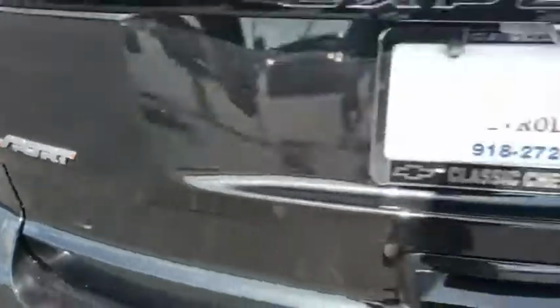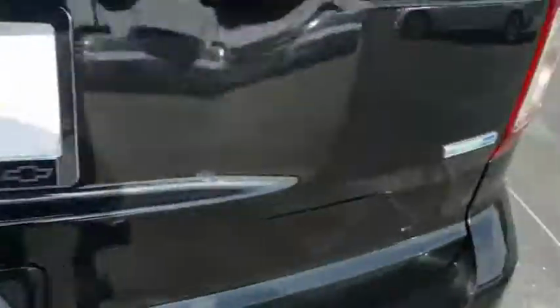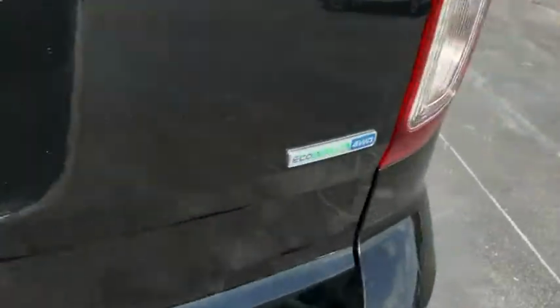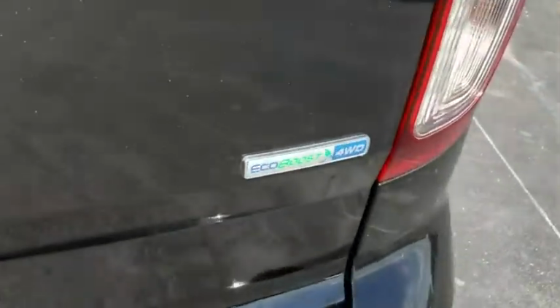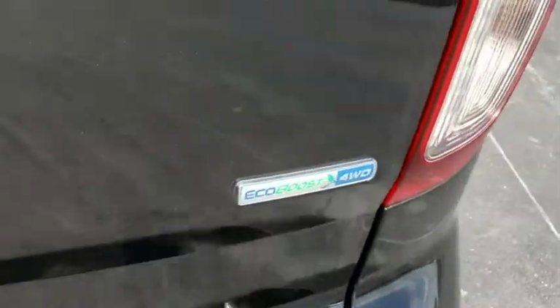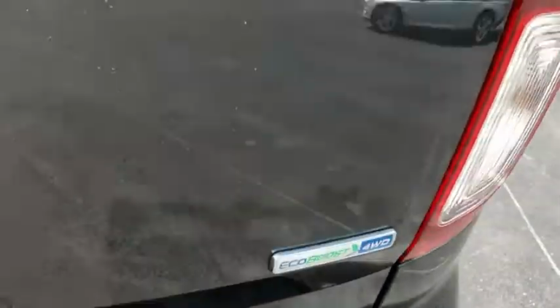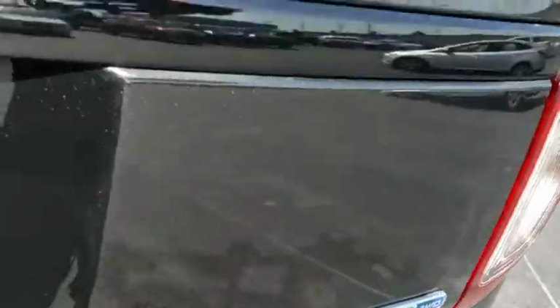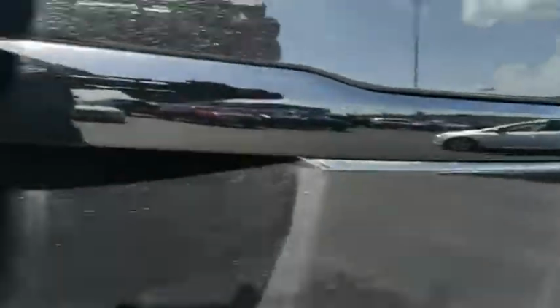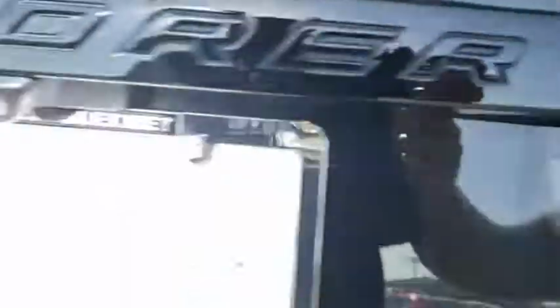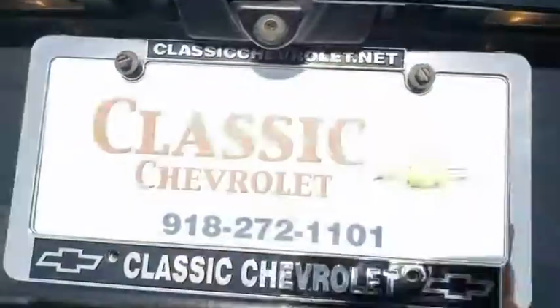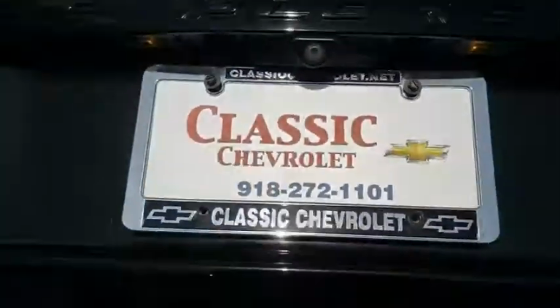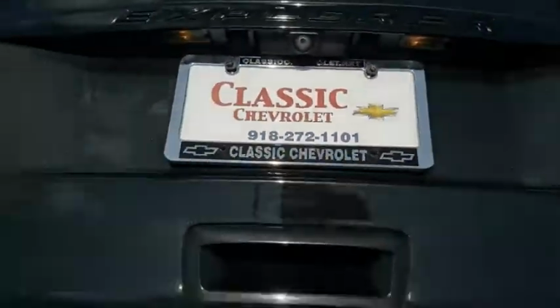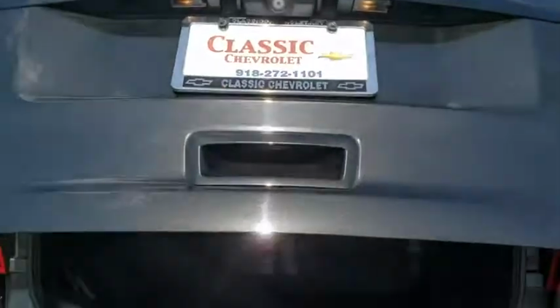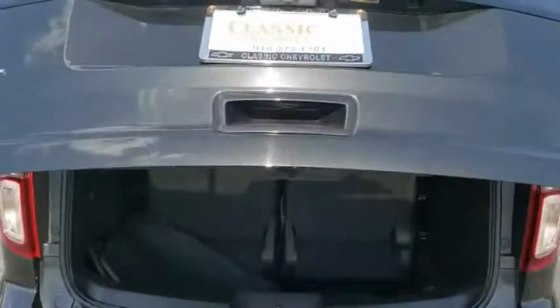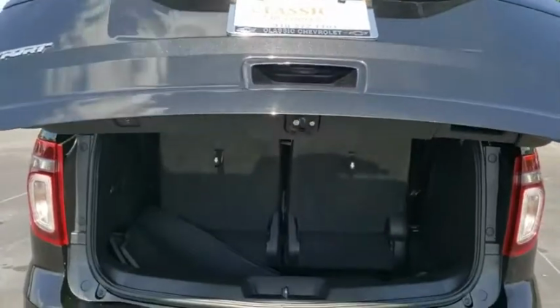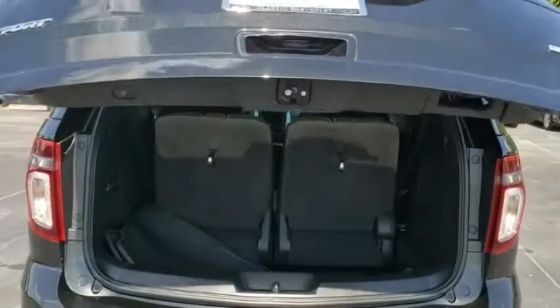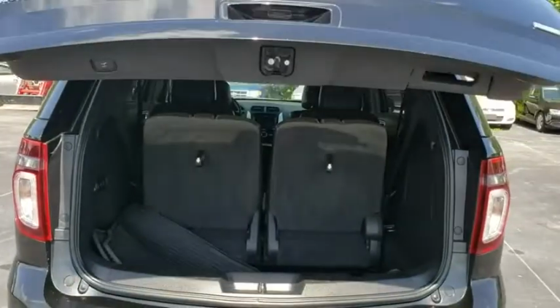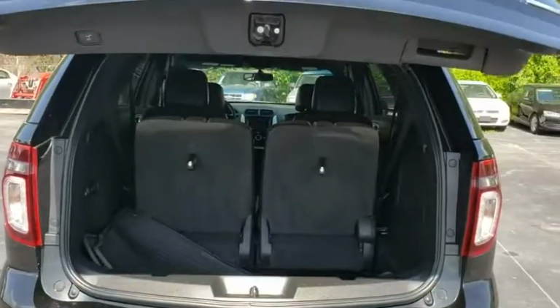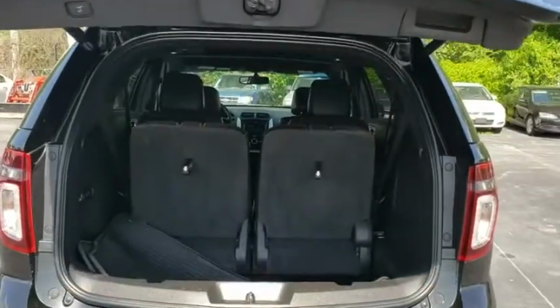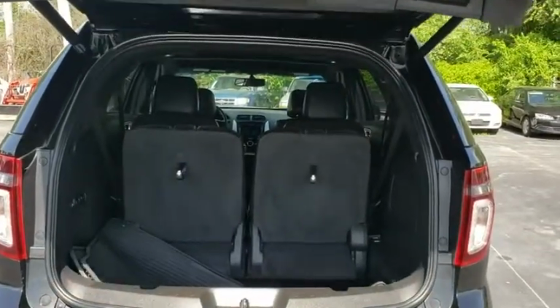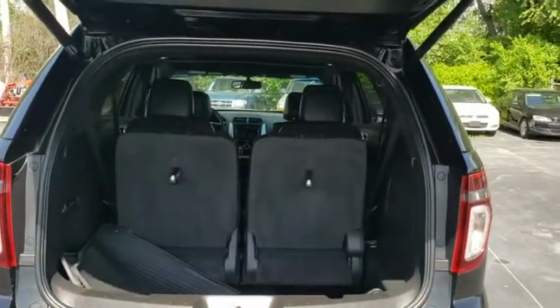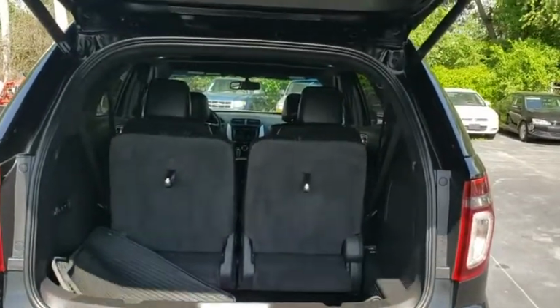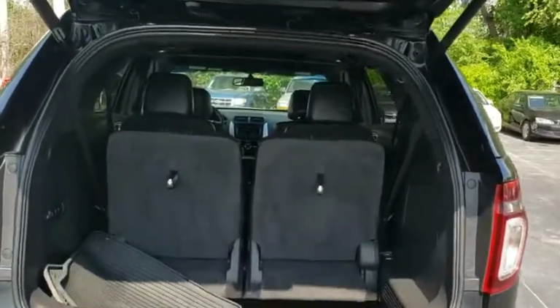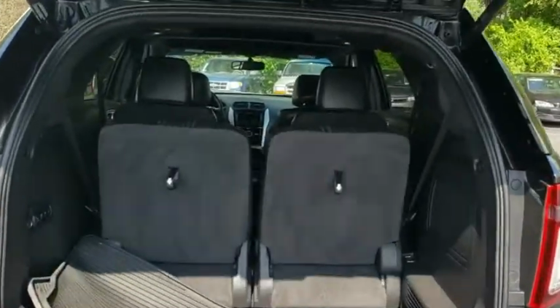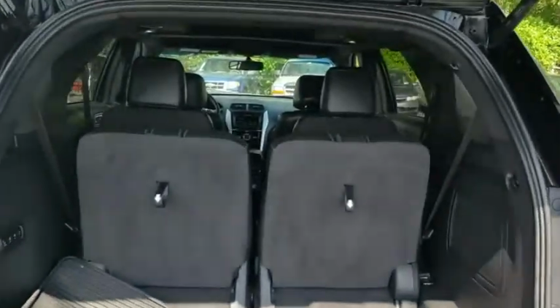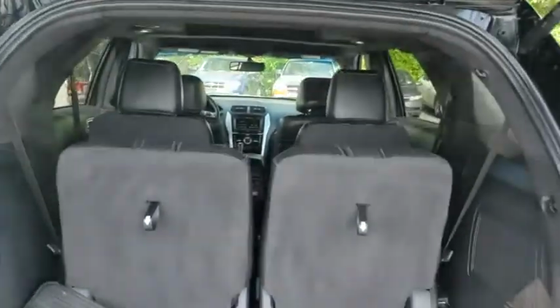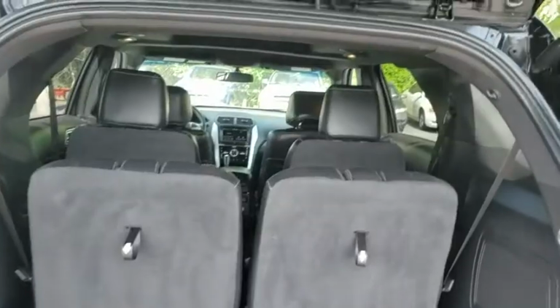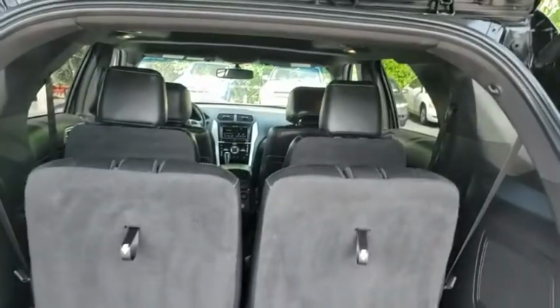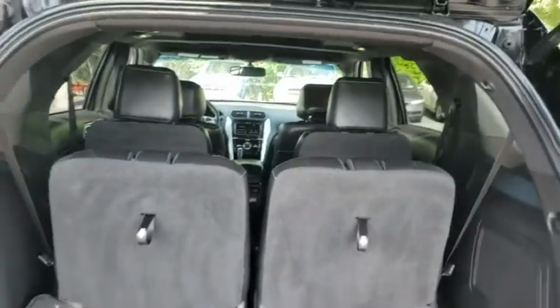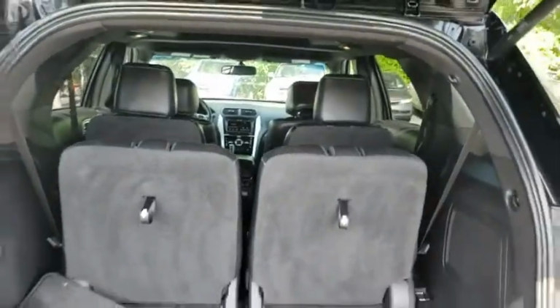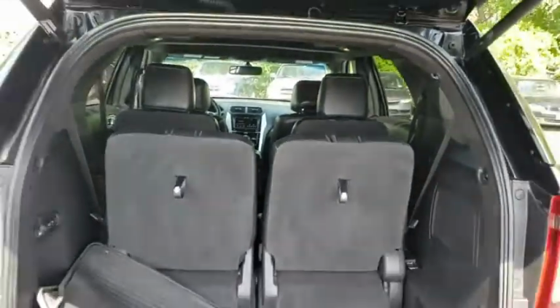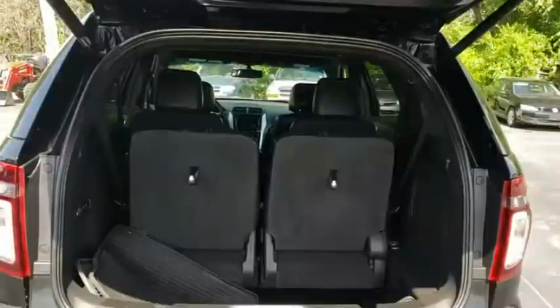Leather-wrapped steering wheel, Bluetooth, adjustable steering wheel, power steering, four-wheel drive, four-wheel disc brakes, floor mats, auto-dimming rear-view mirror, cruise control, aluminum wheels.